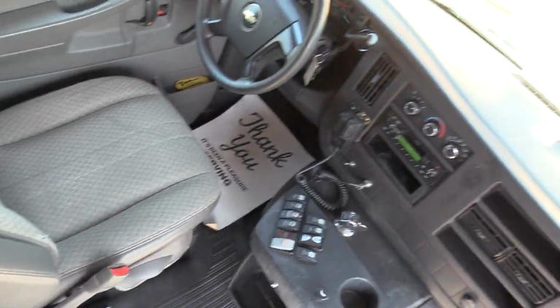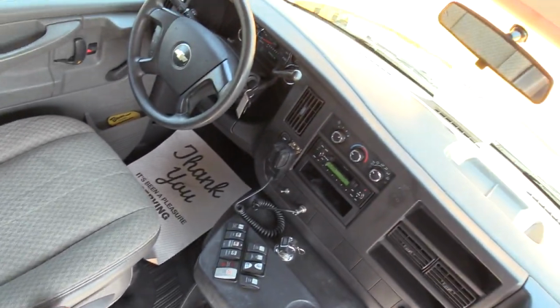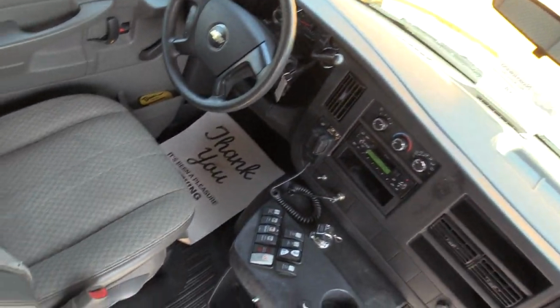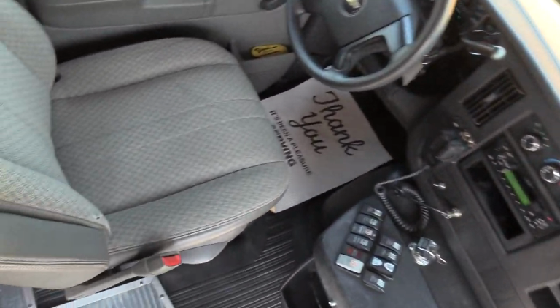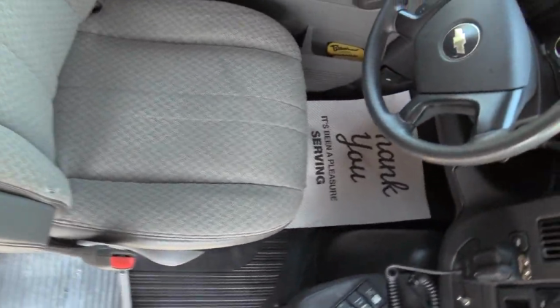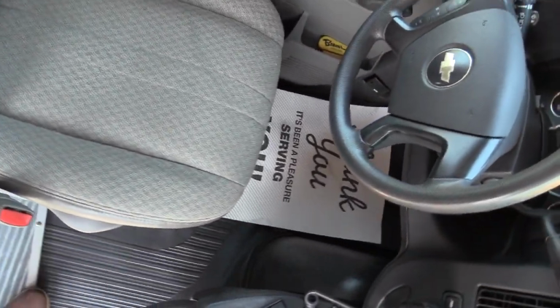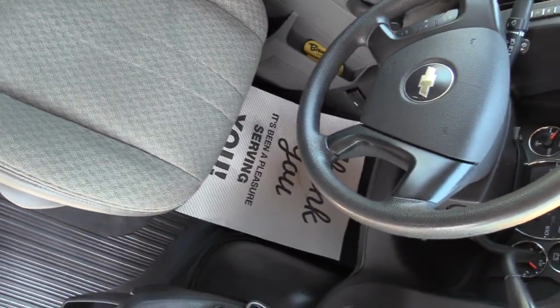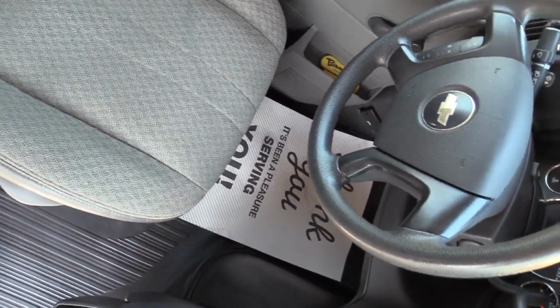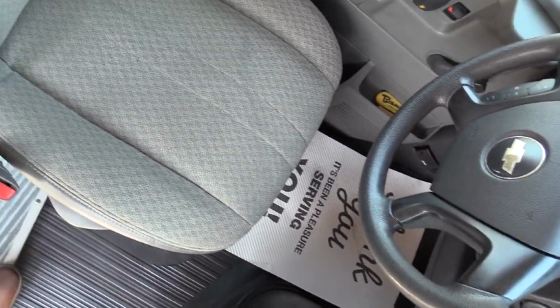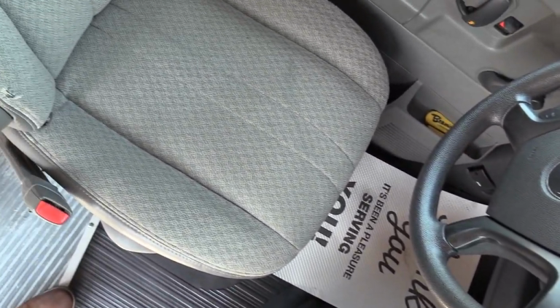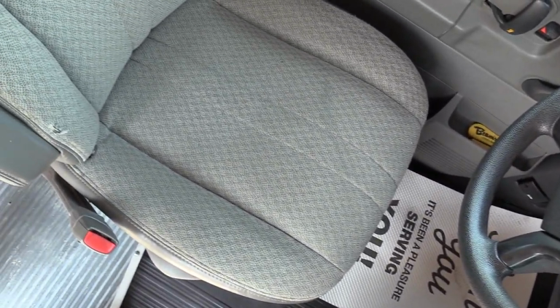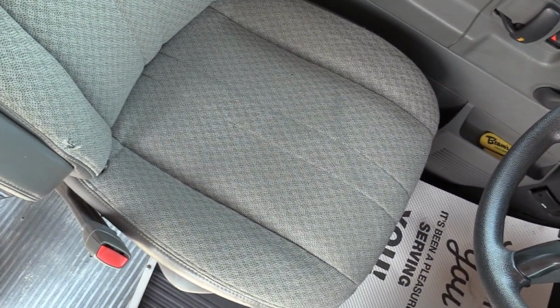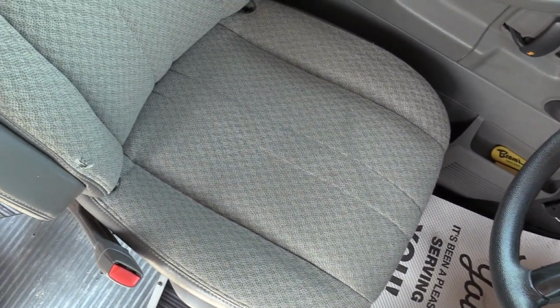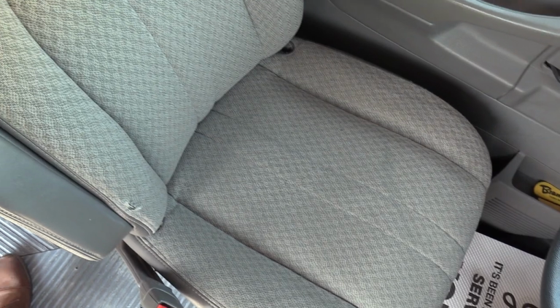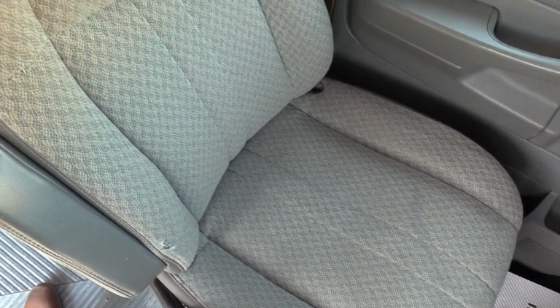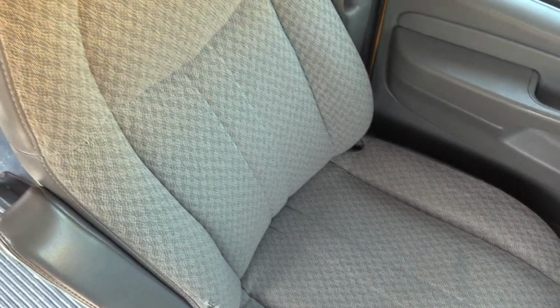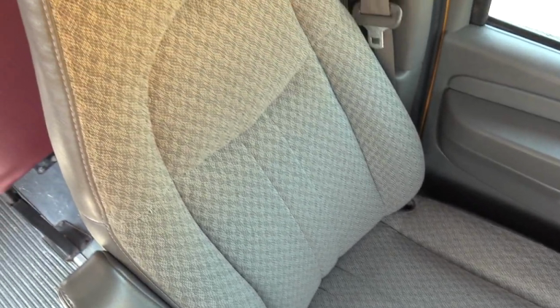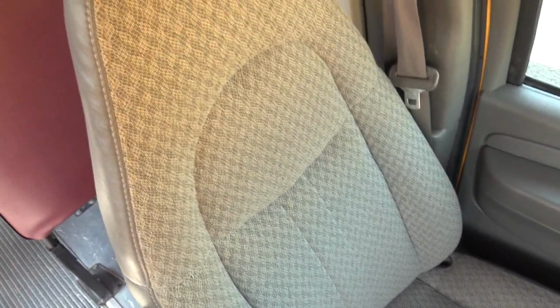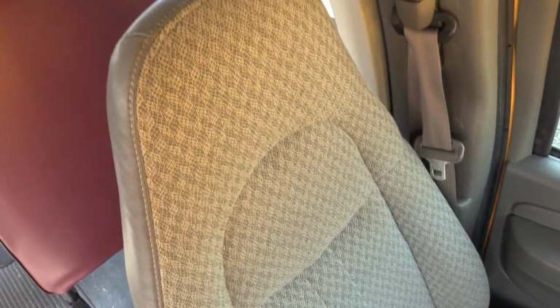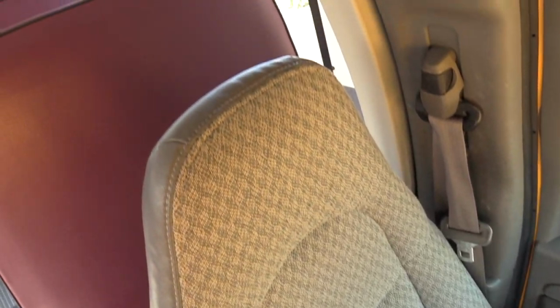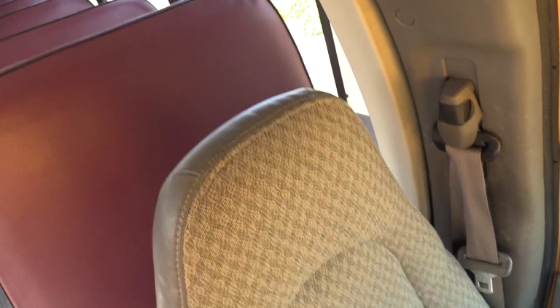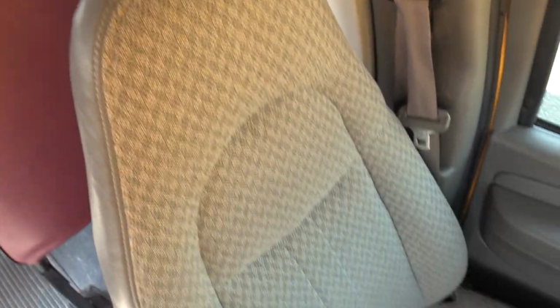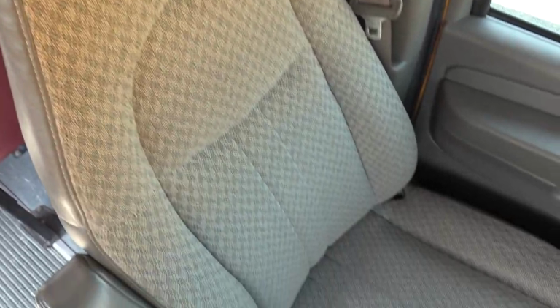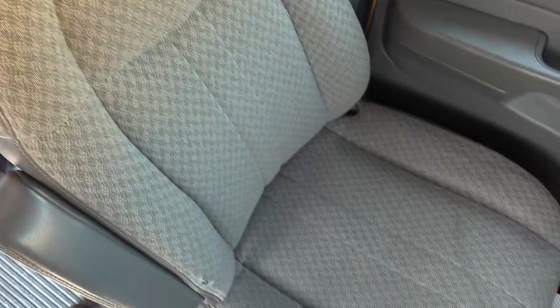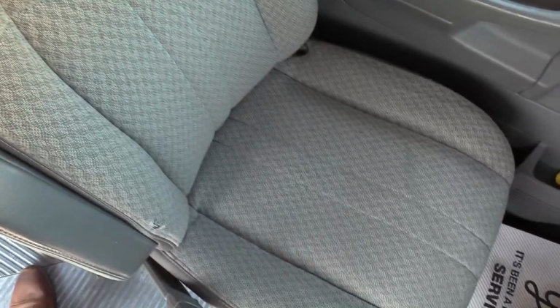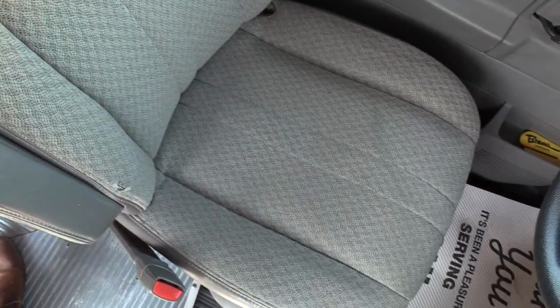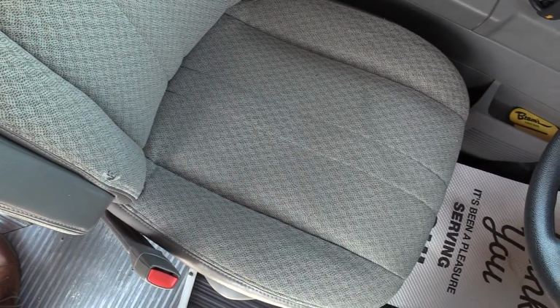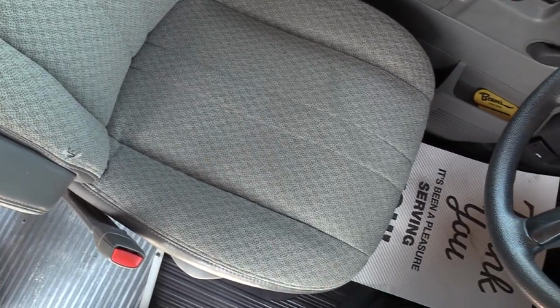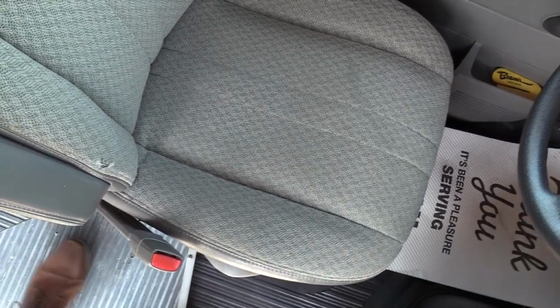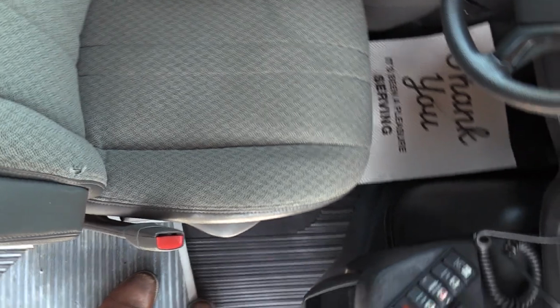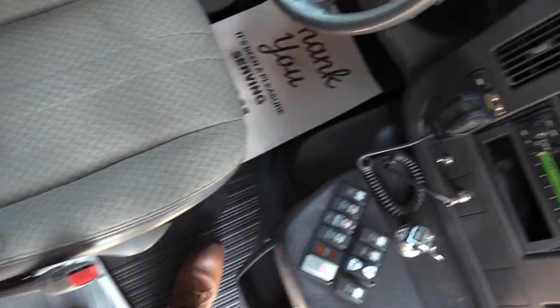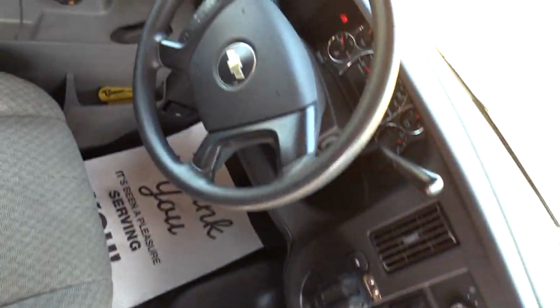Going over the driver's seat — the upholstery looks great. No big rips, cuts, or tears, anything like that going all the way up and all the way down. Looks awesome.